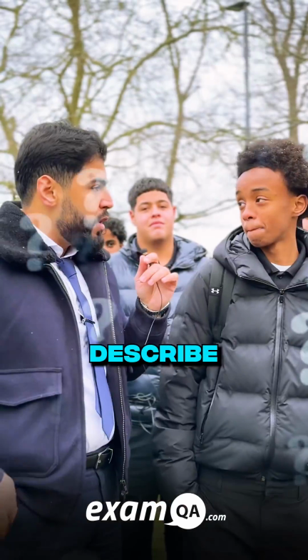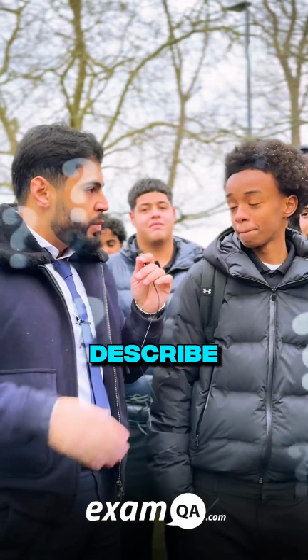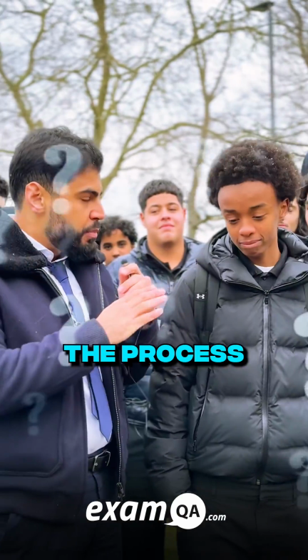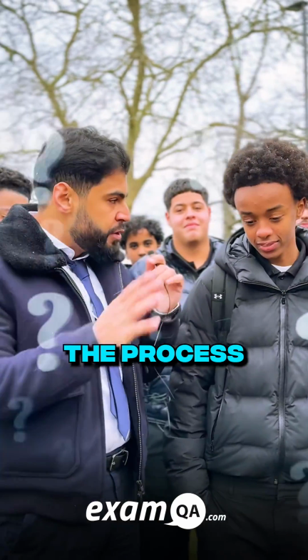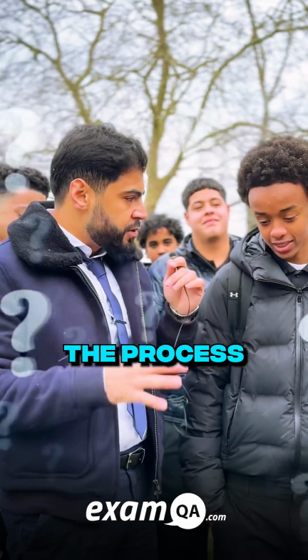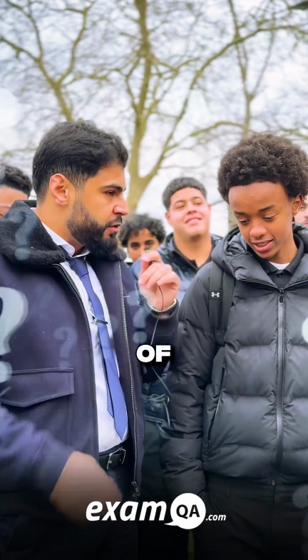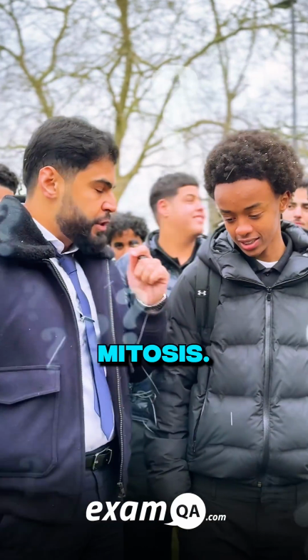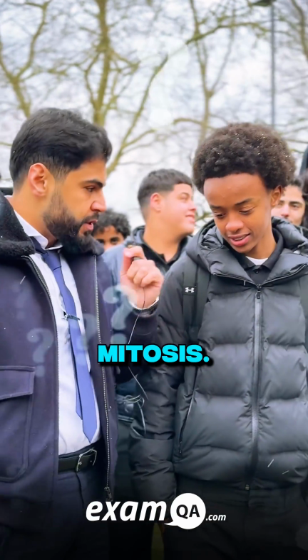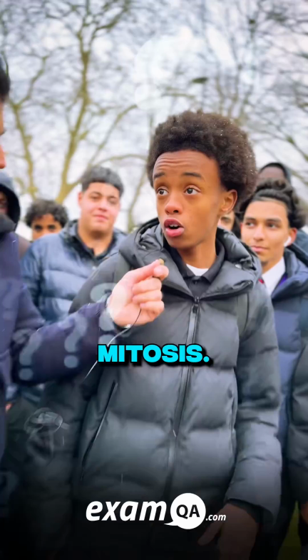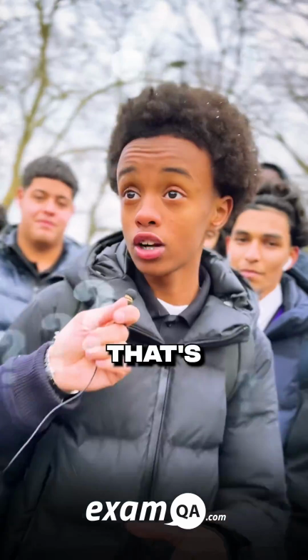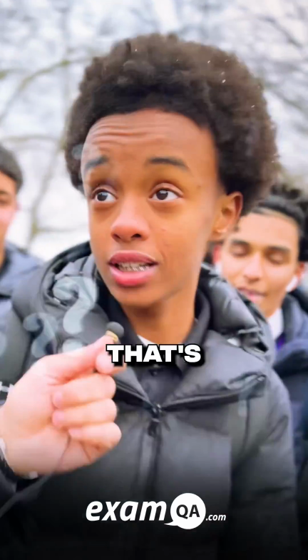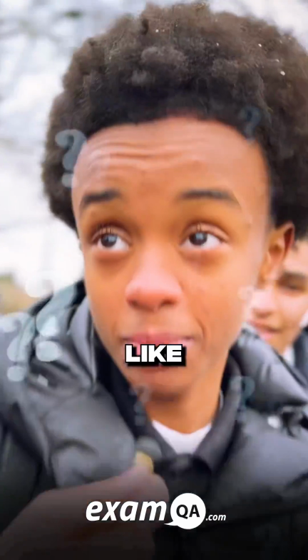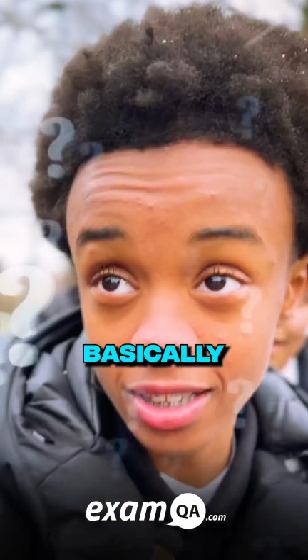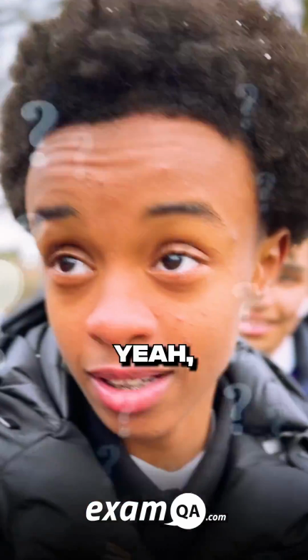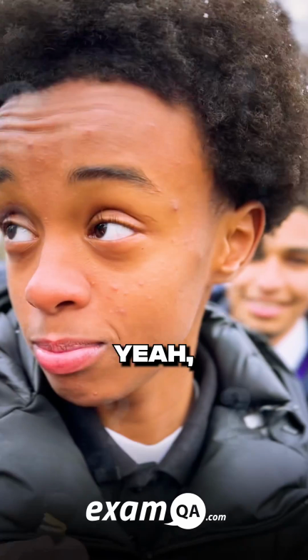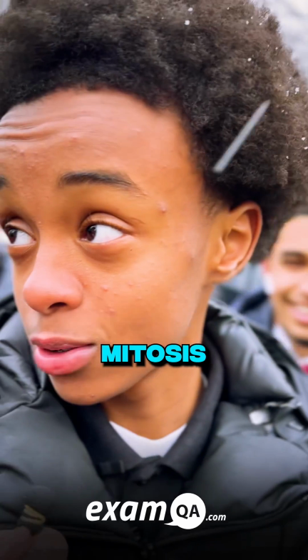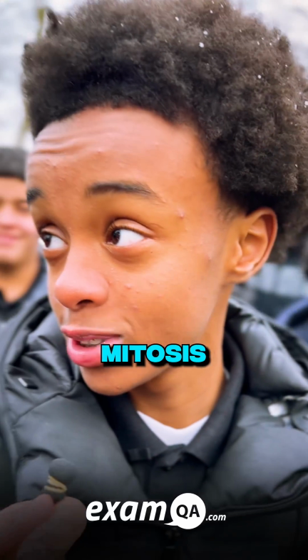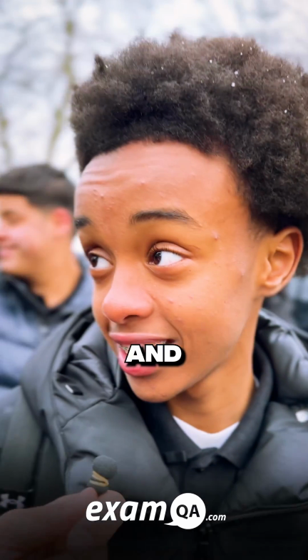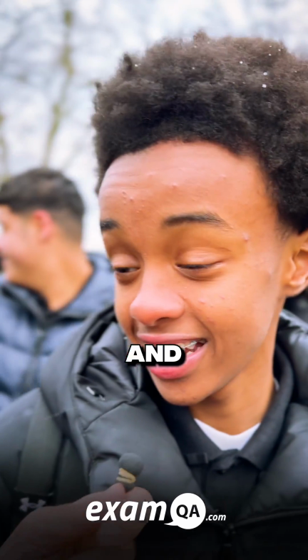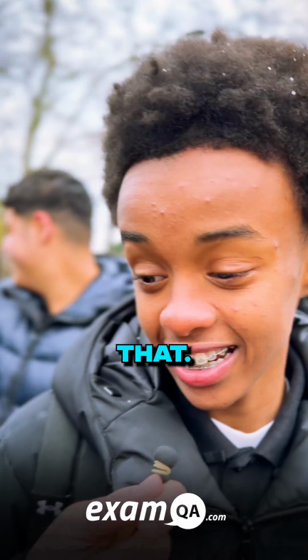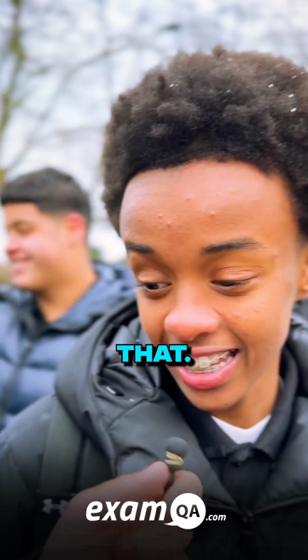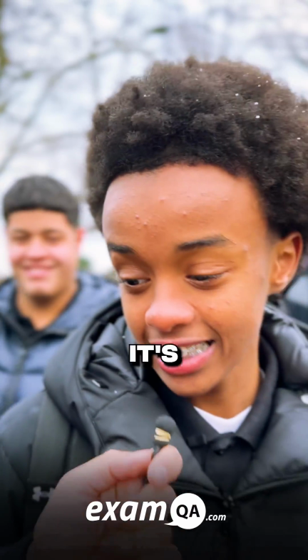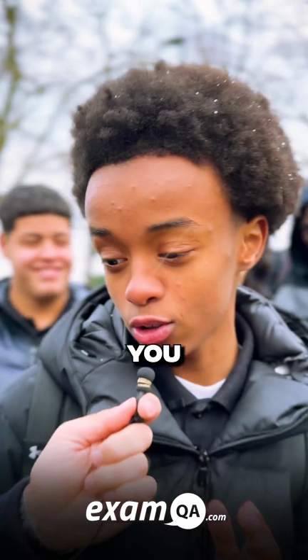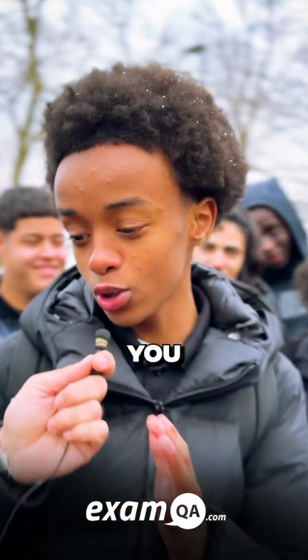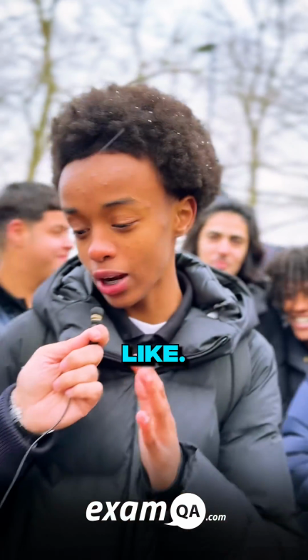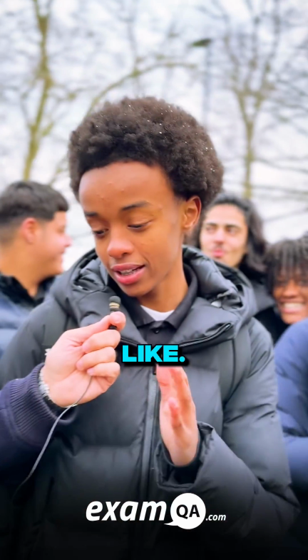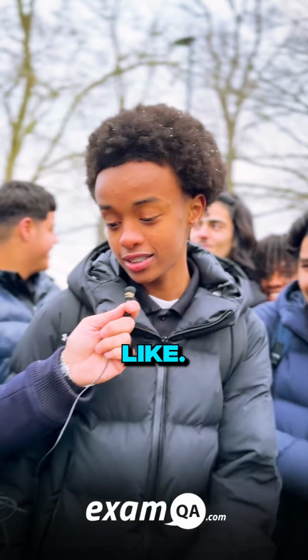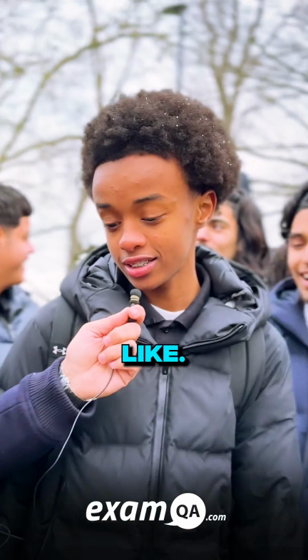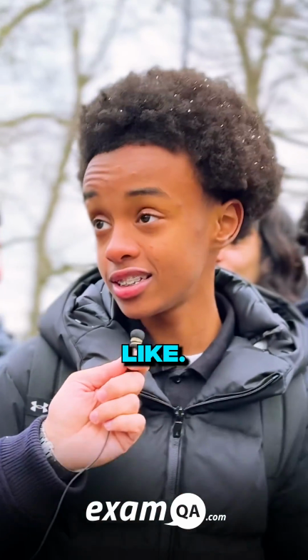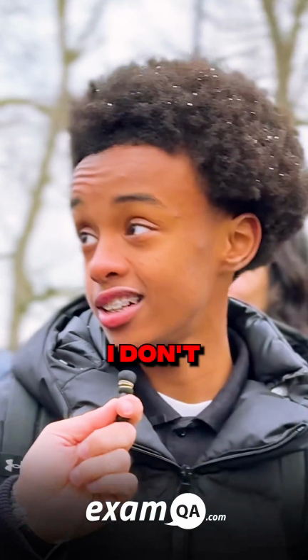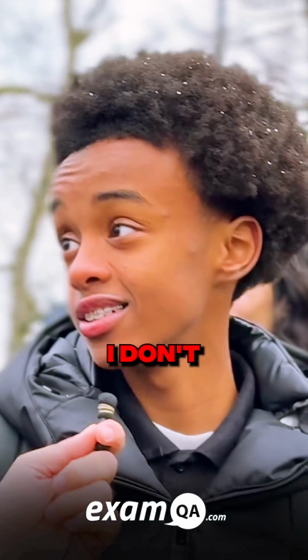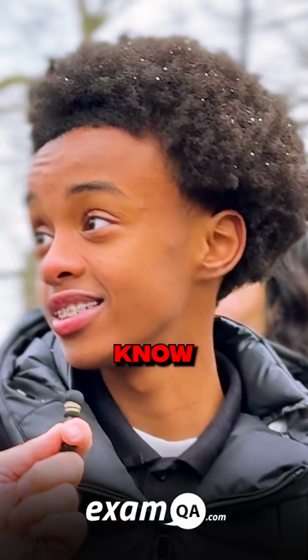Describe the process of mitosis. That's like, basically, yeah, mitosis and that. It's like, you know, you know, like, yeah, I don't know, sir.